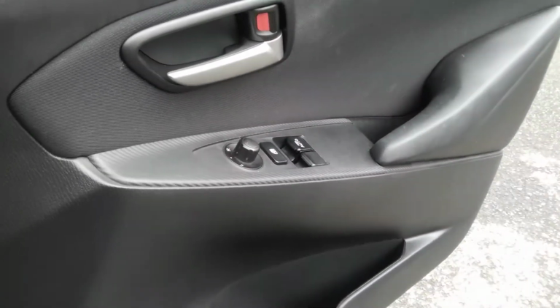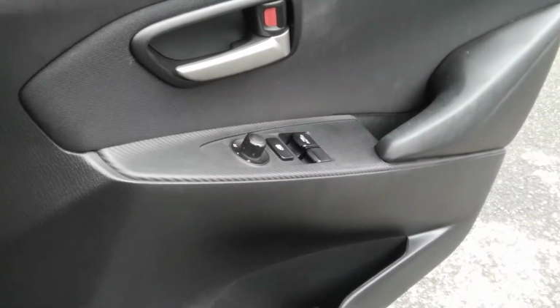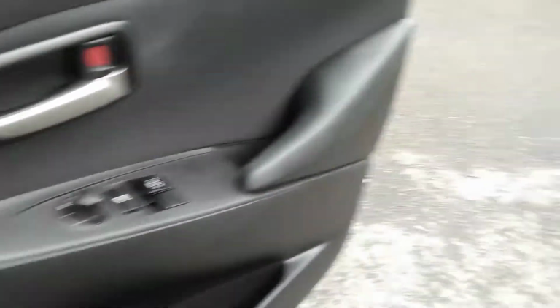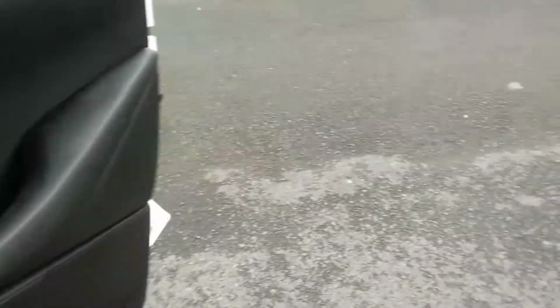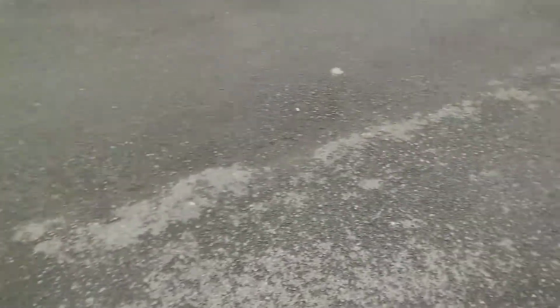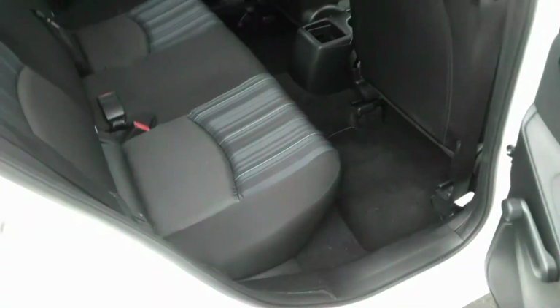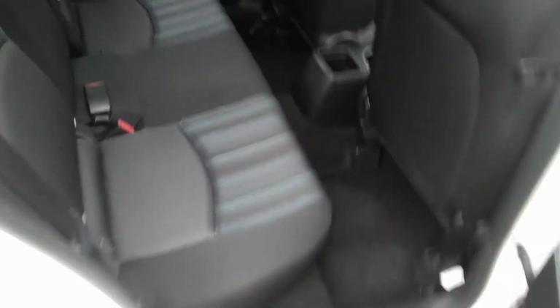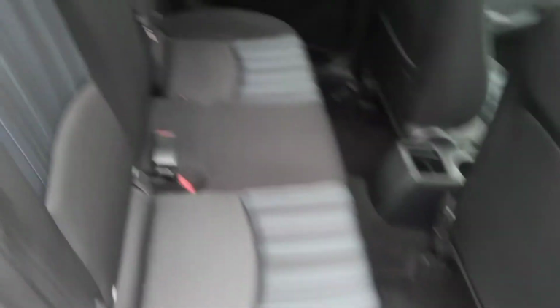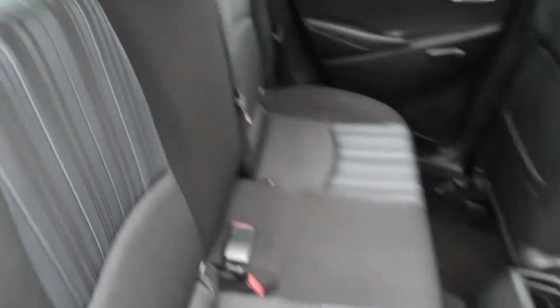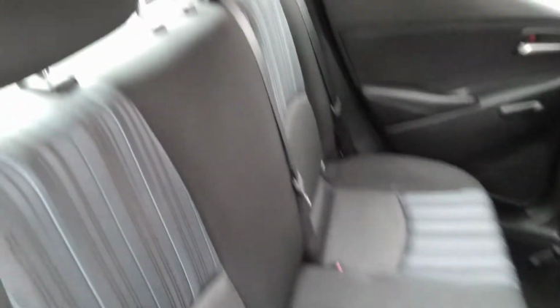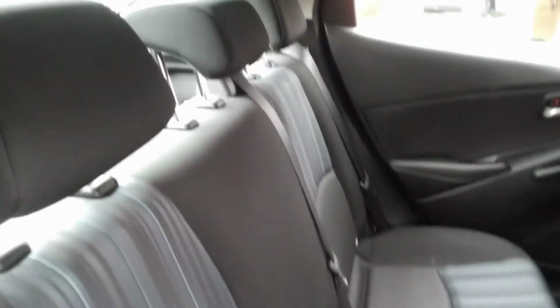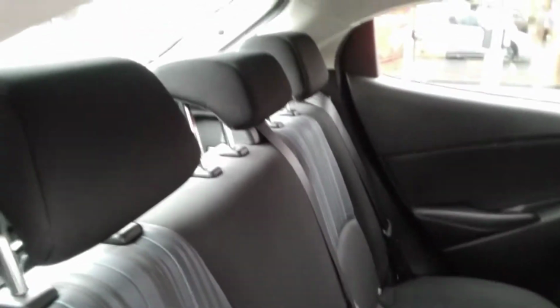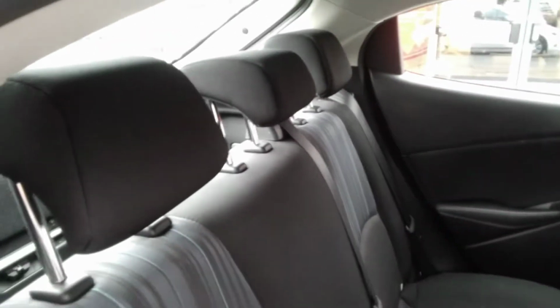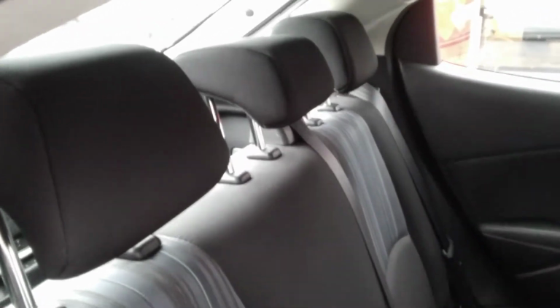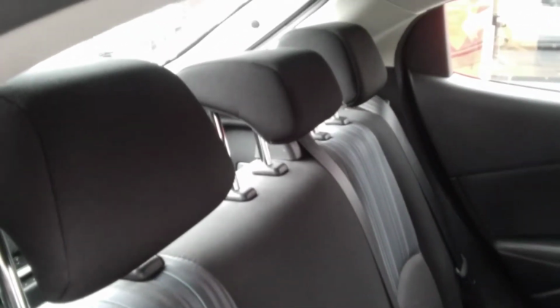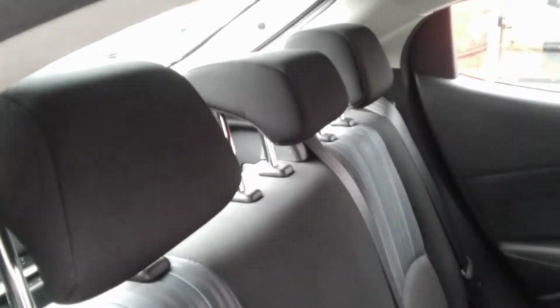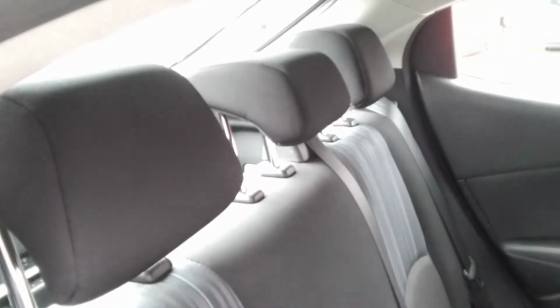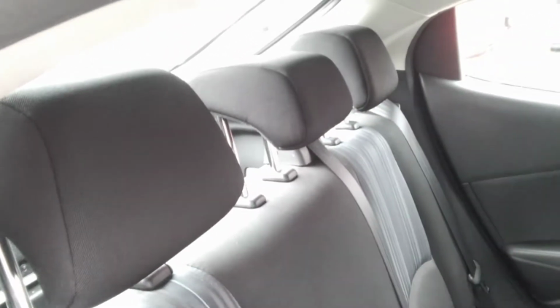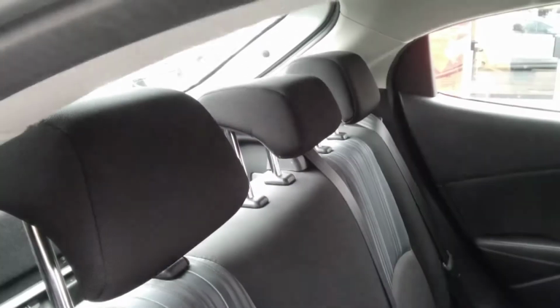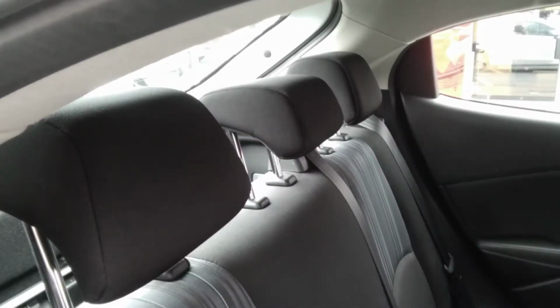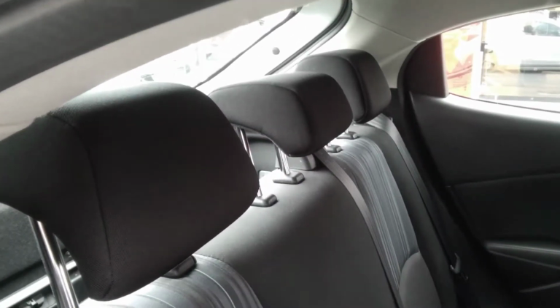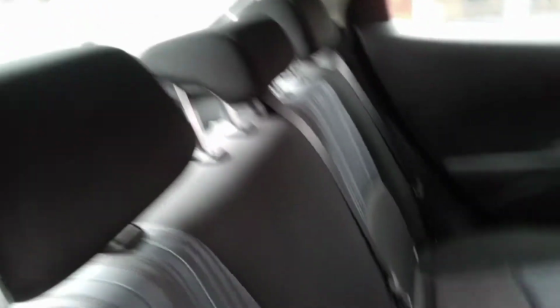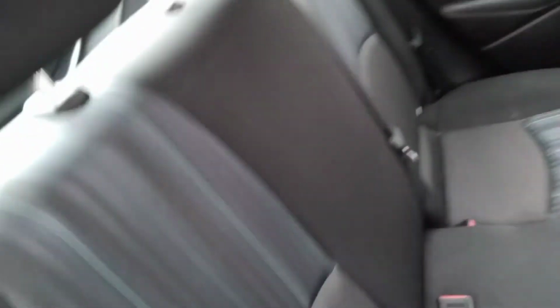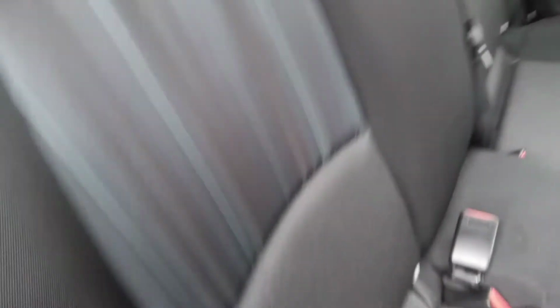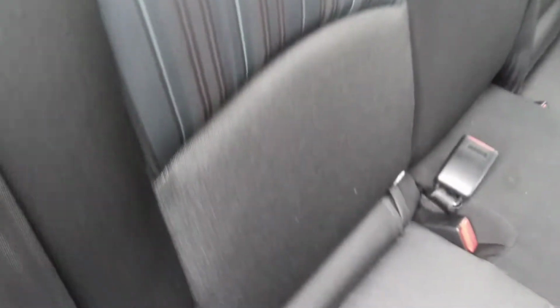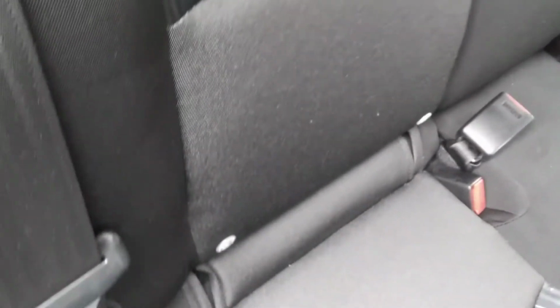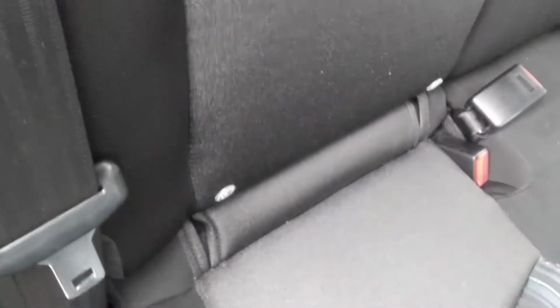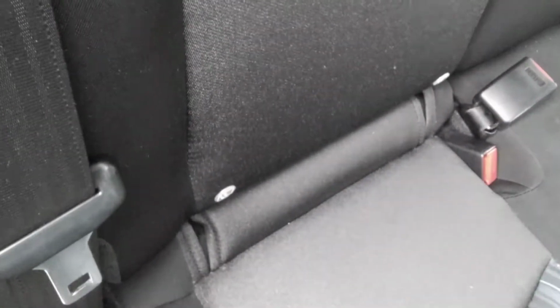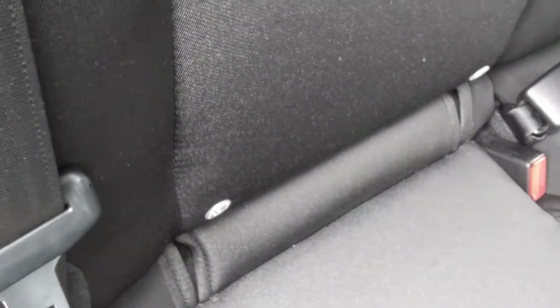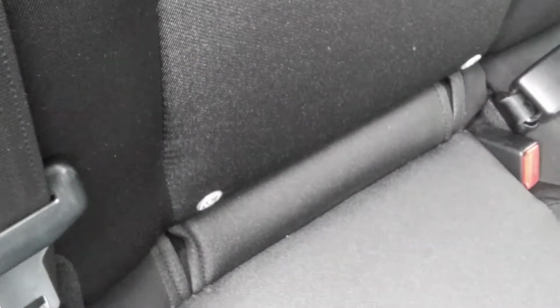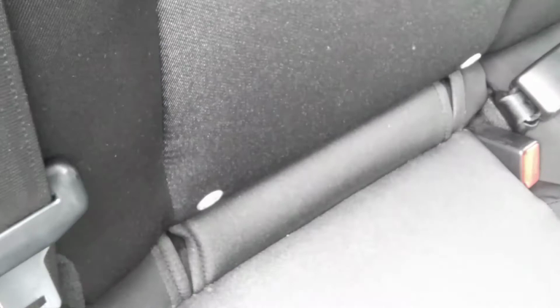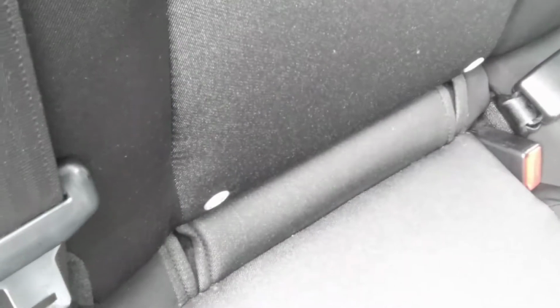In the back of the car, we can see it has three adjustable headrests and three seat belts, as well as two sets of ISOFIX seat belt points for a child's car seat, which is a much safer option as it locks it into position correctly.